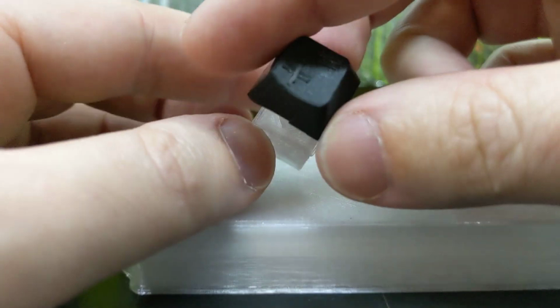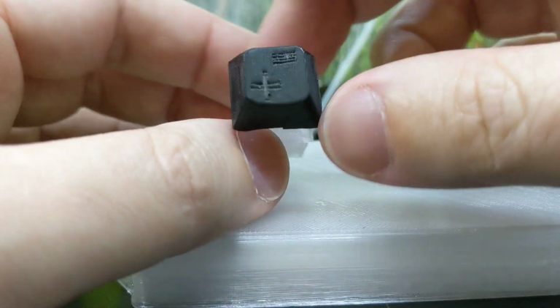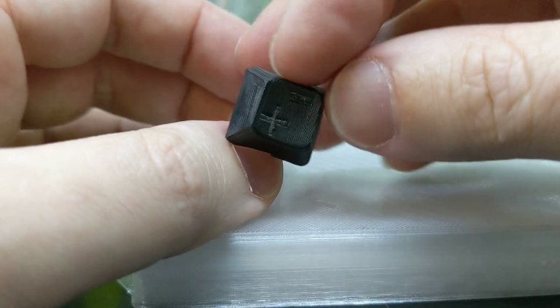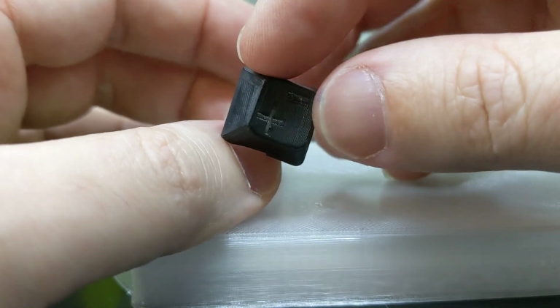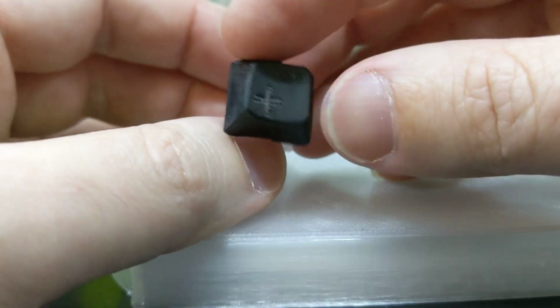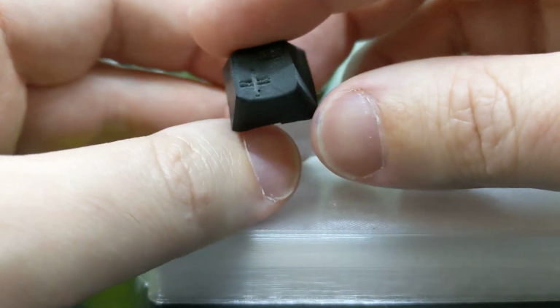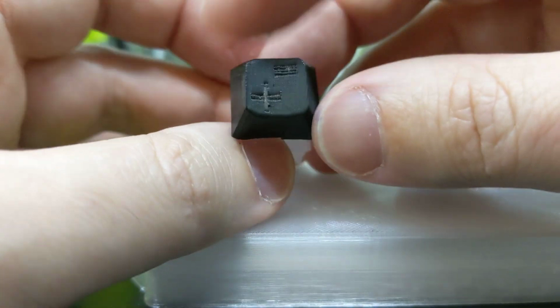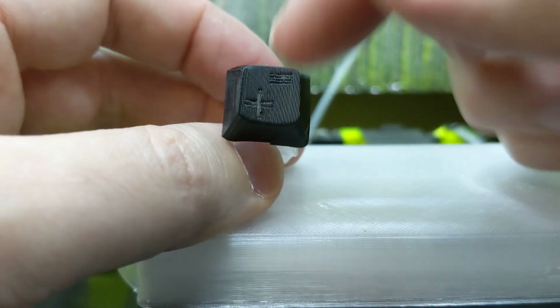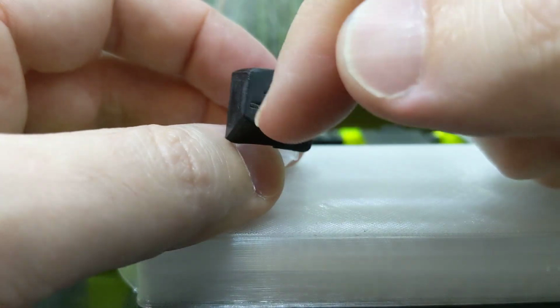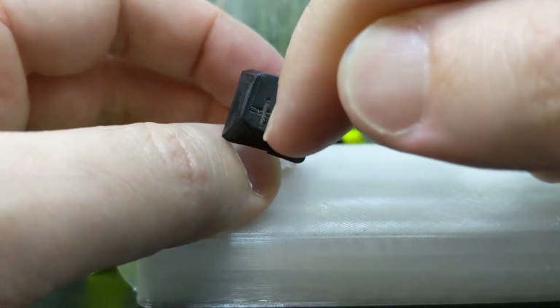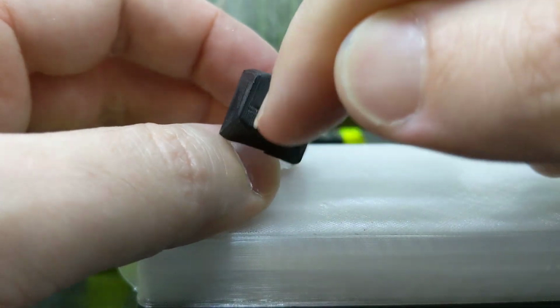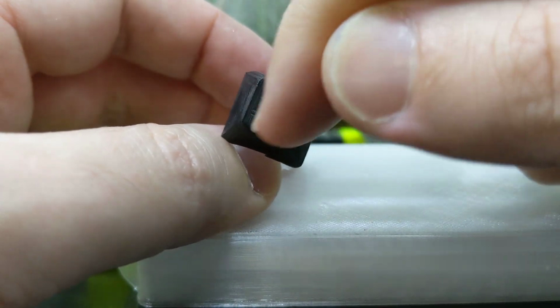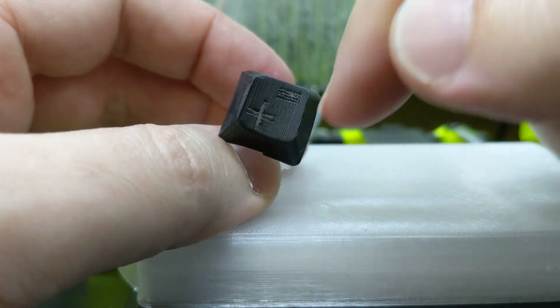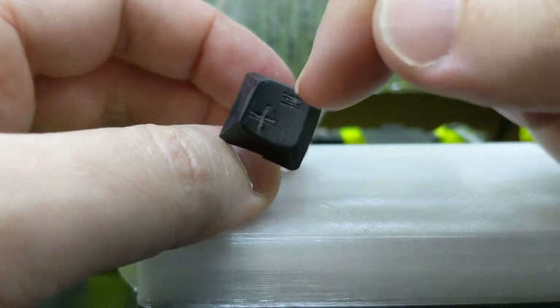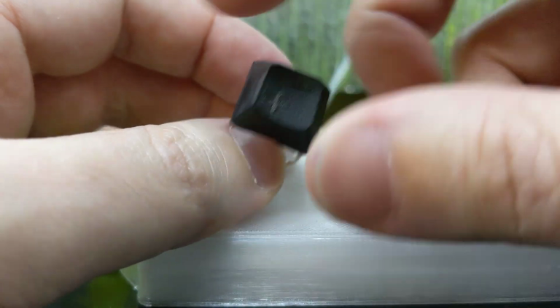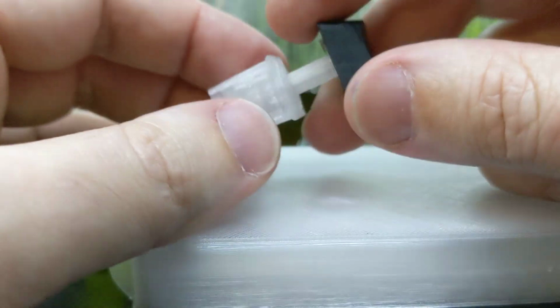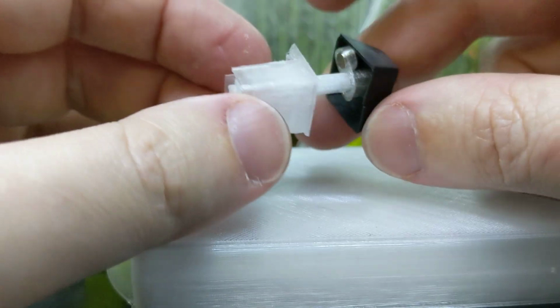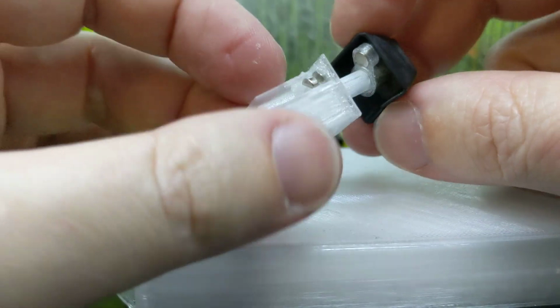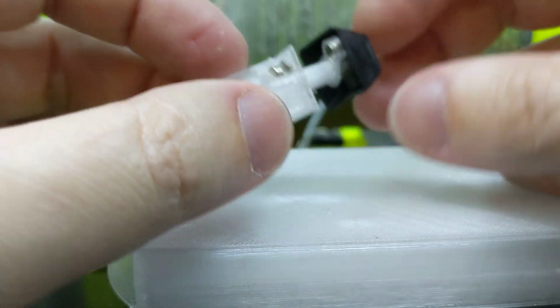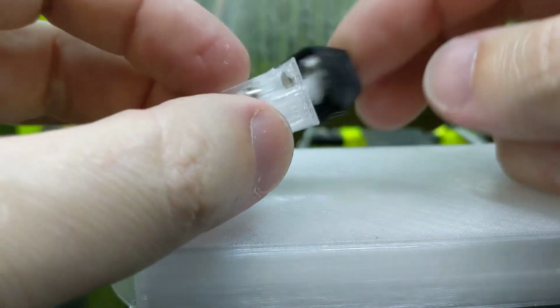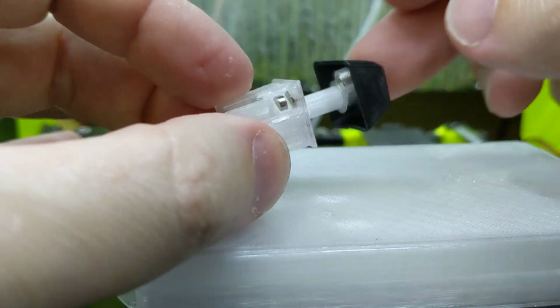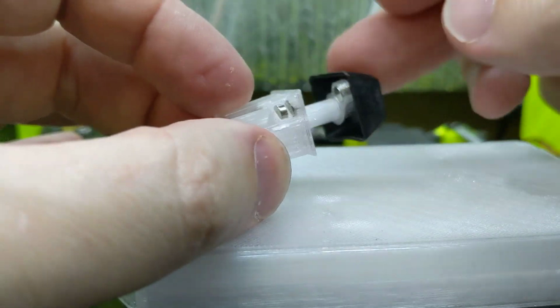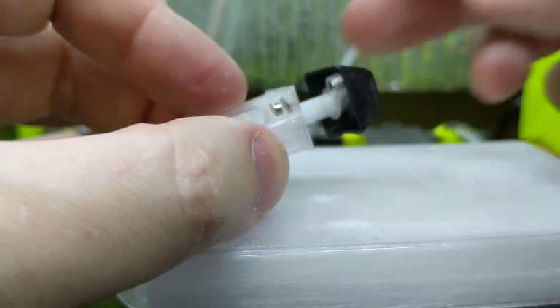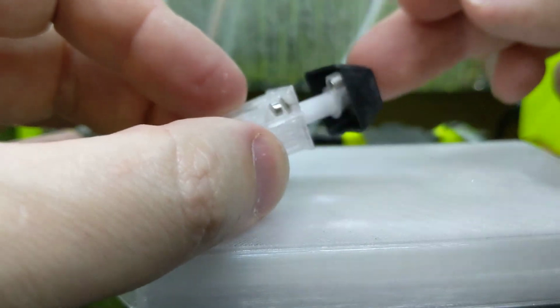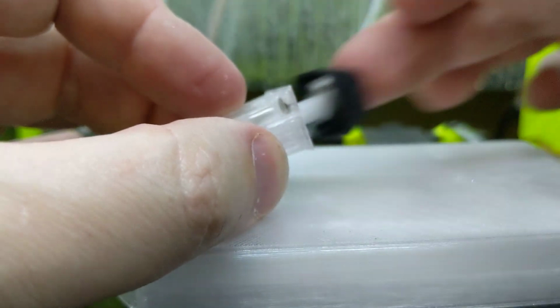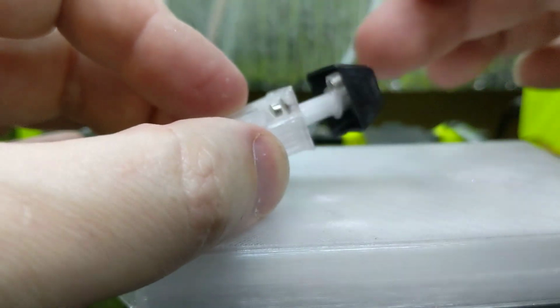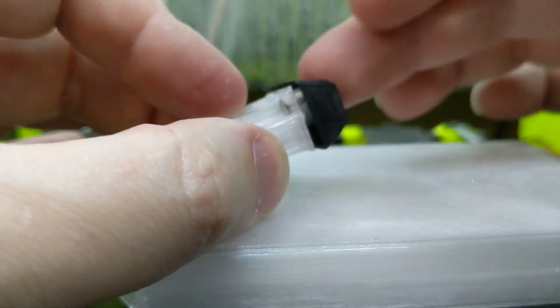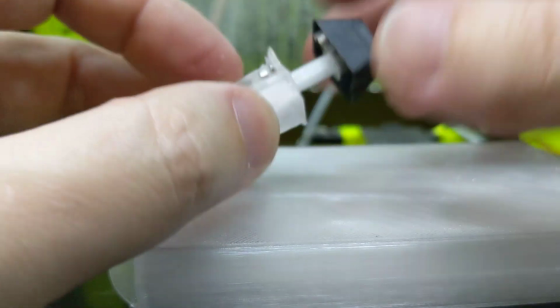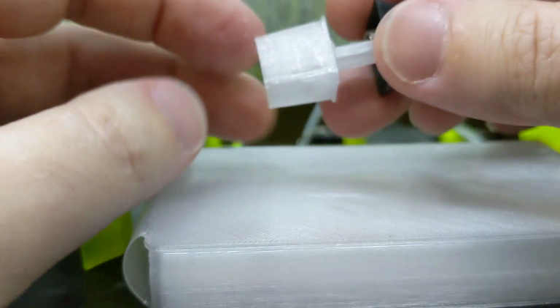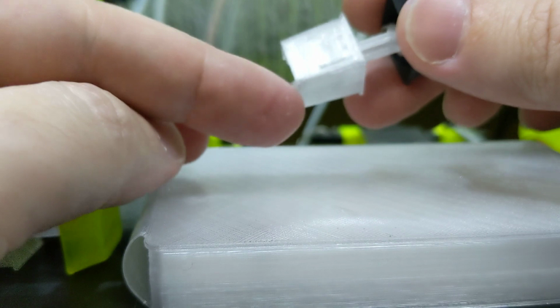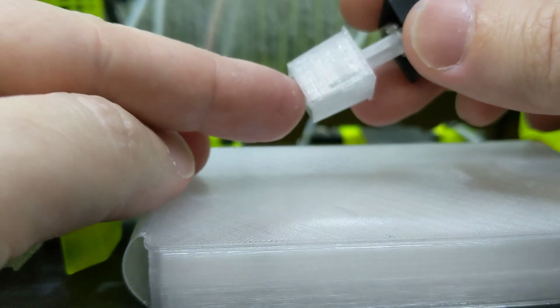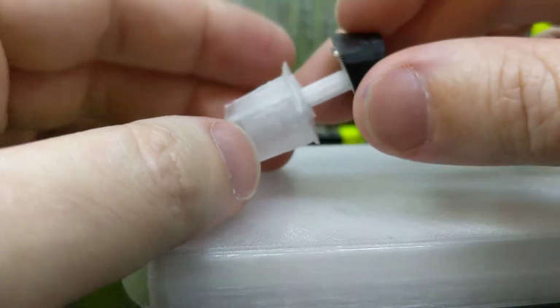And this is a cool keycap, if you remember — that's transparent filament on the inside of the legend. Light shines all the way through the bottom. It's kind of neat. I doubt it would shine from this far away.